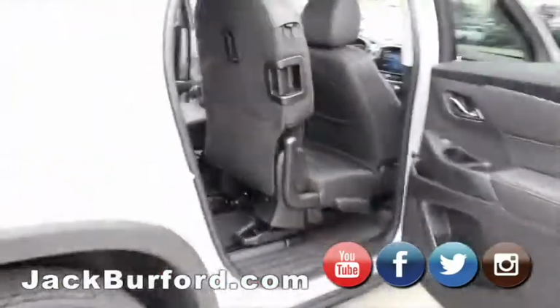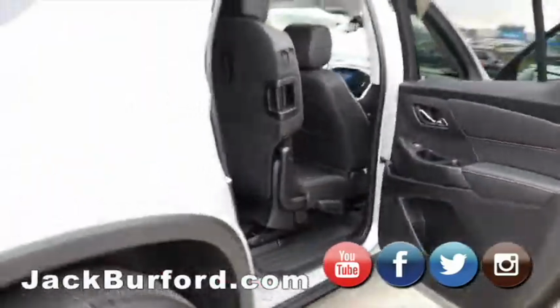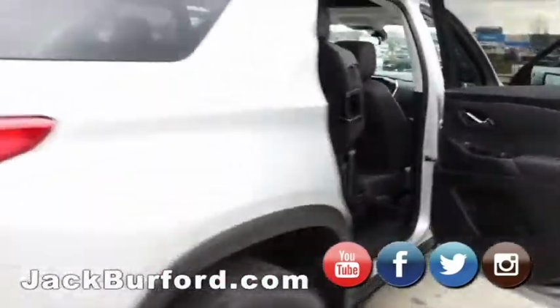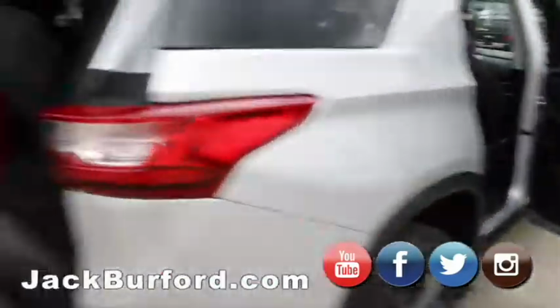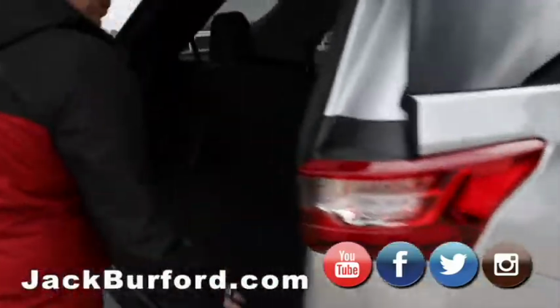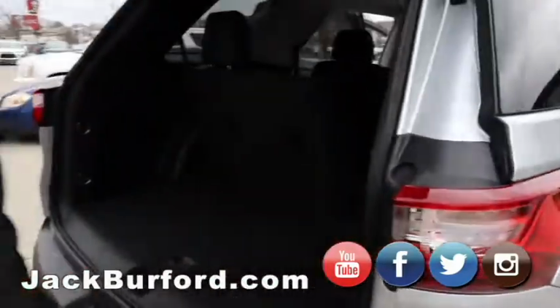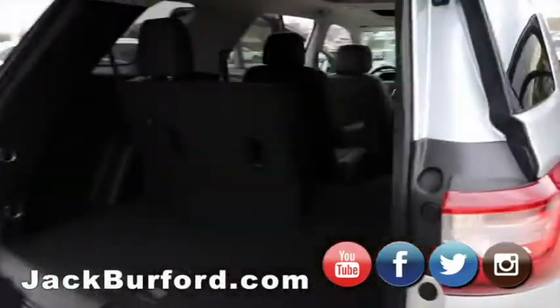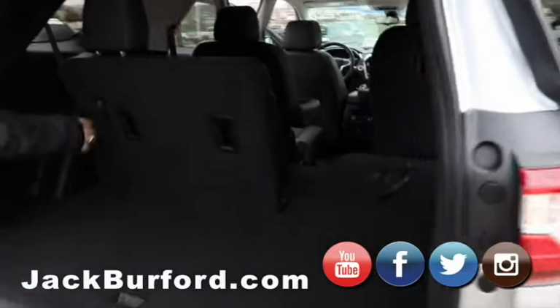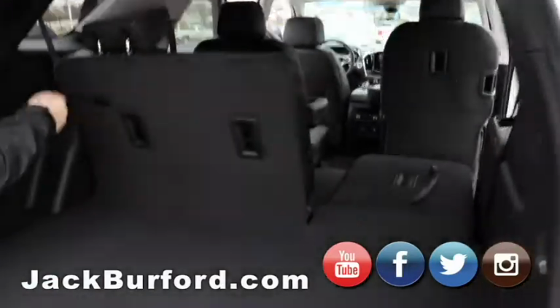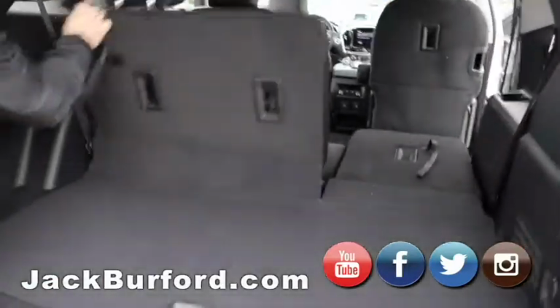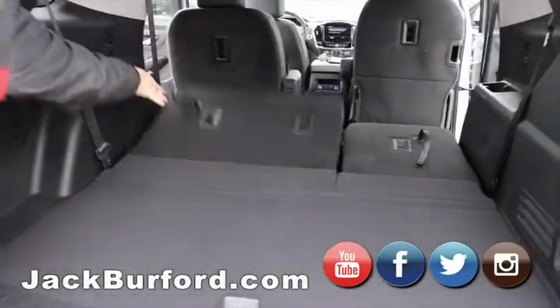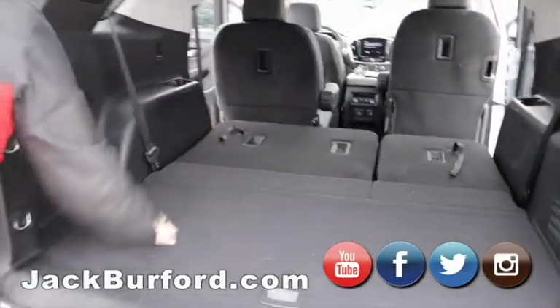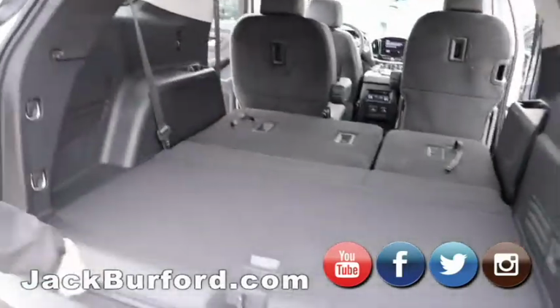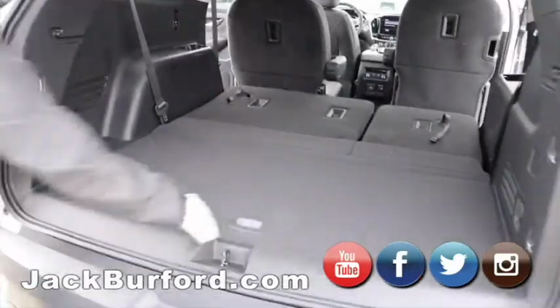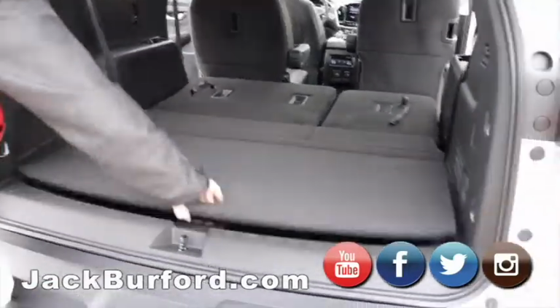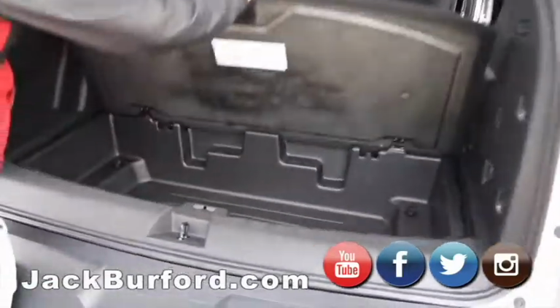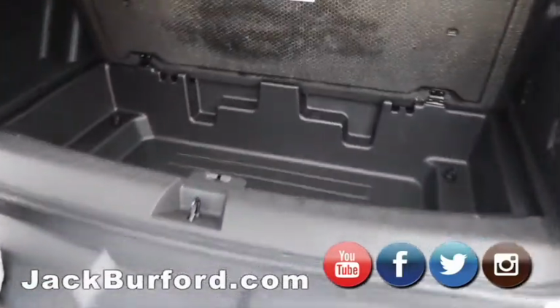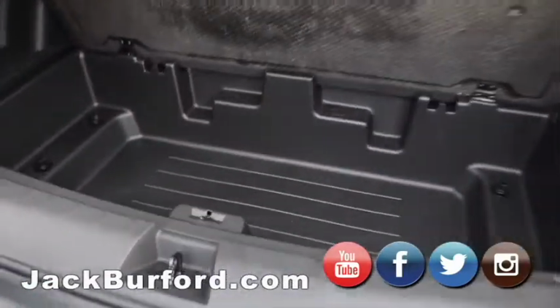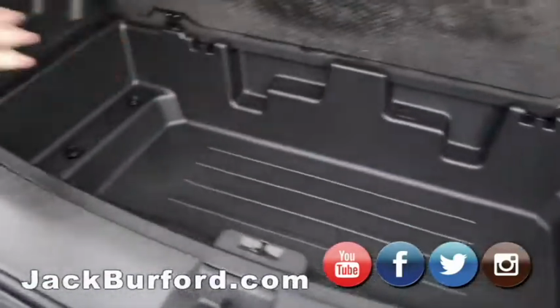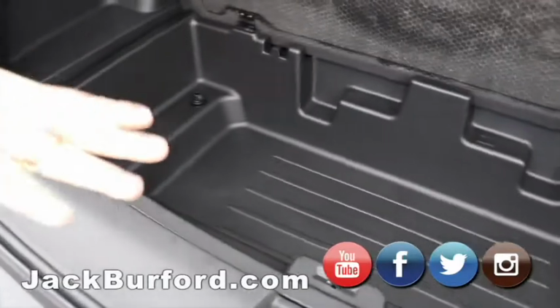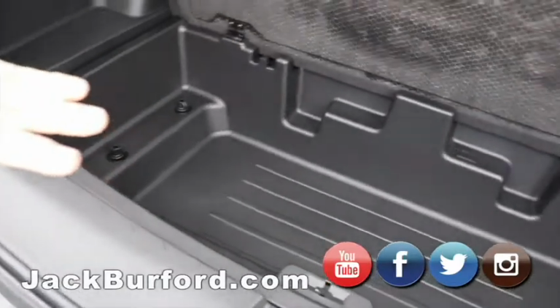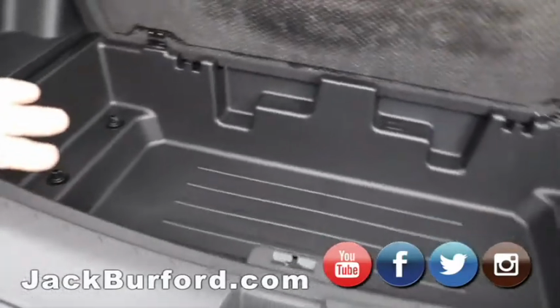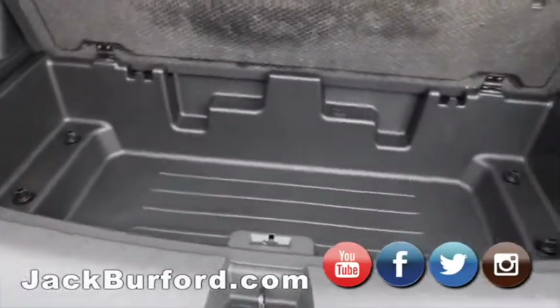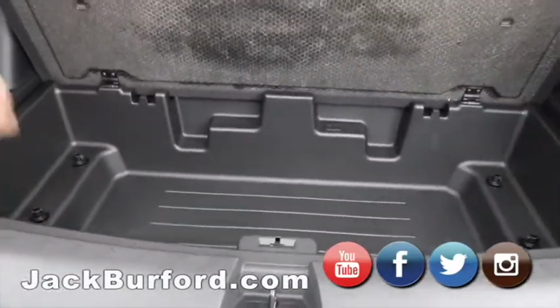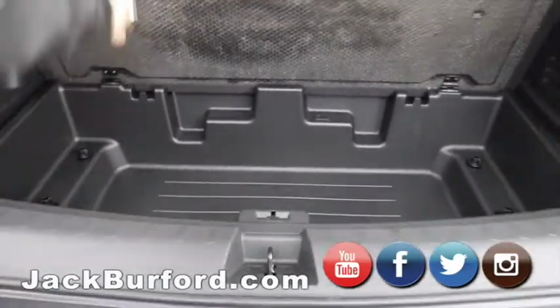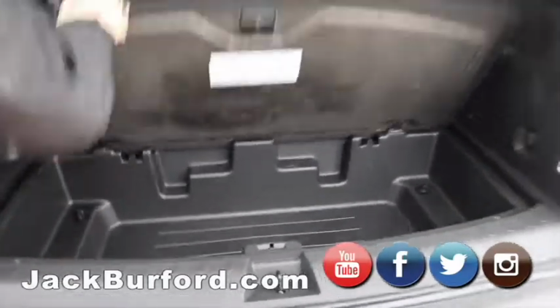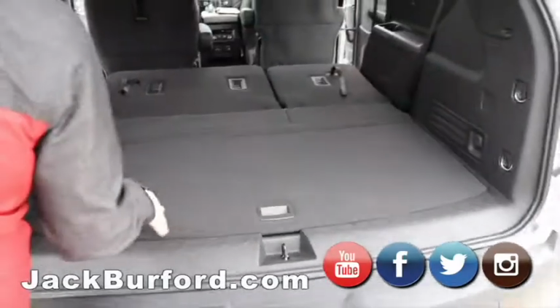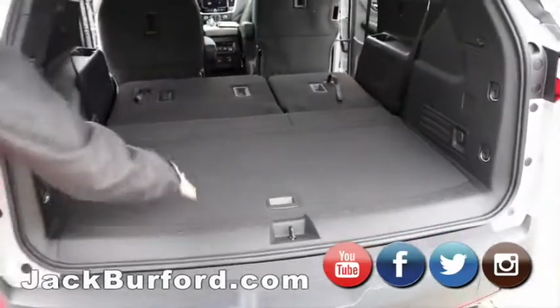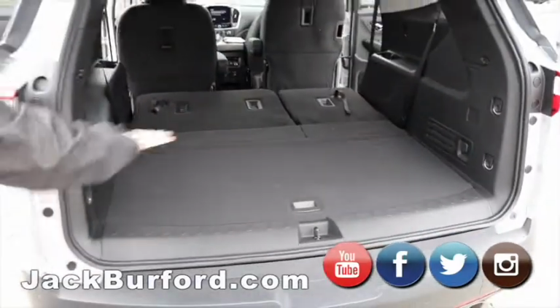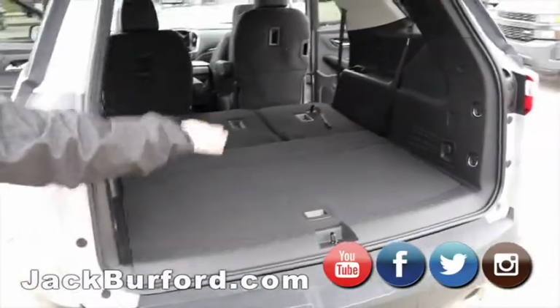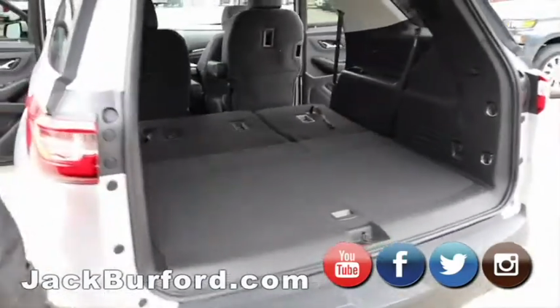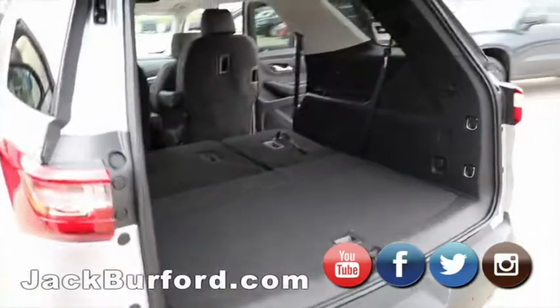Both seats fold flat in the third row. There's beautiful under storage right here so you can keep things nice and tidy while driving around, and you don't sacrifice any space up top.